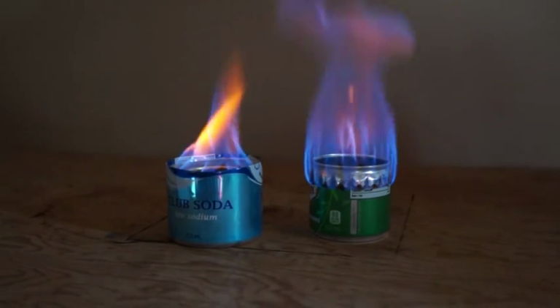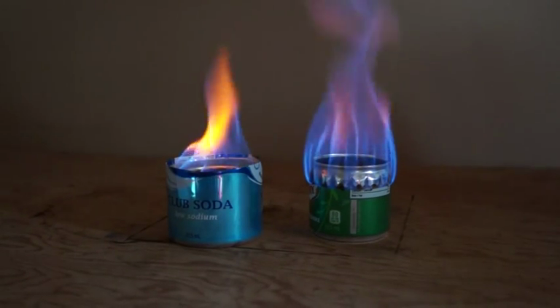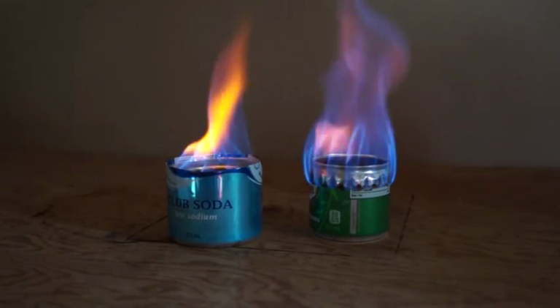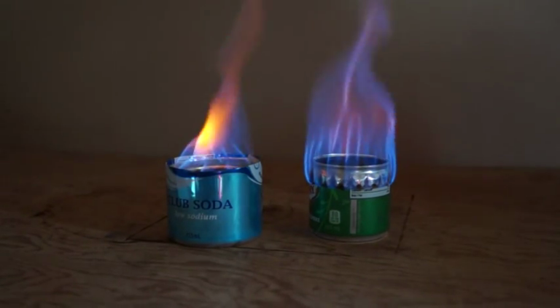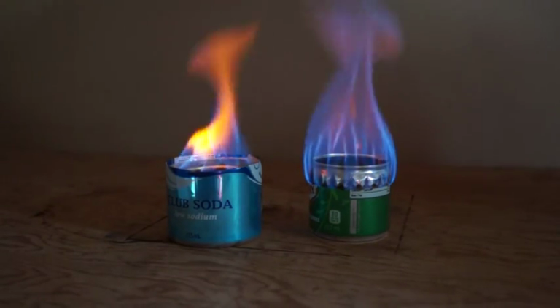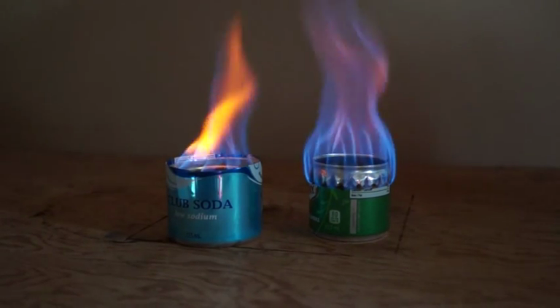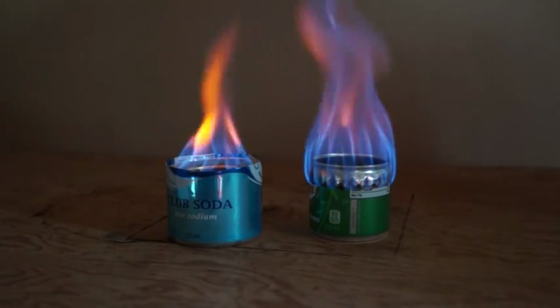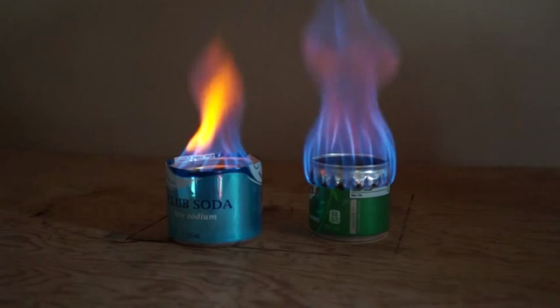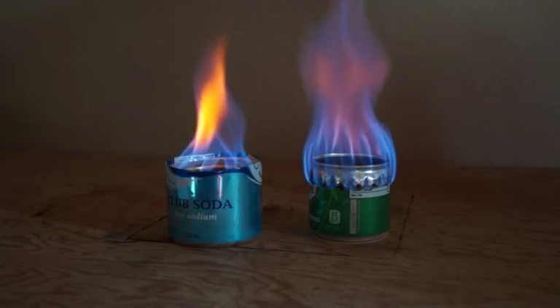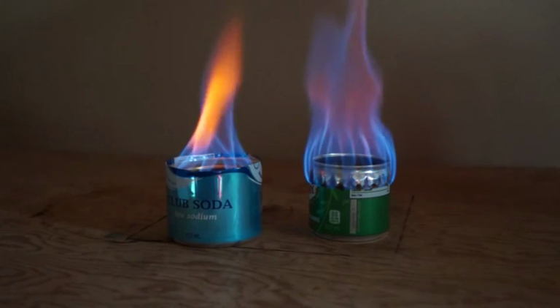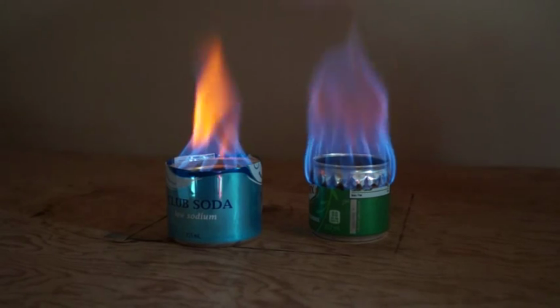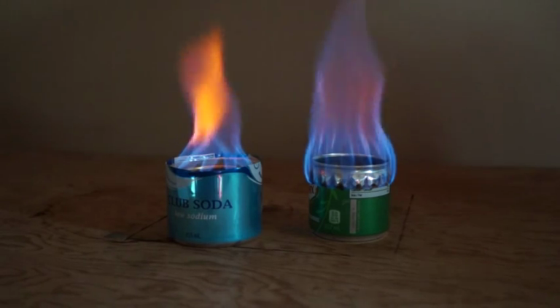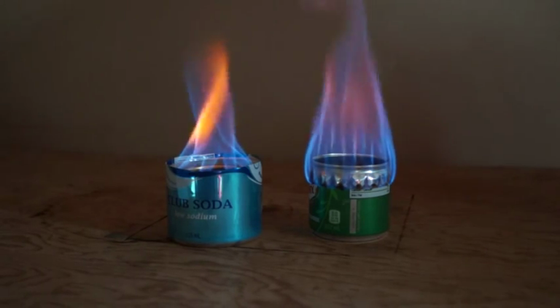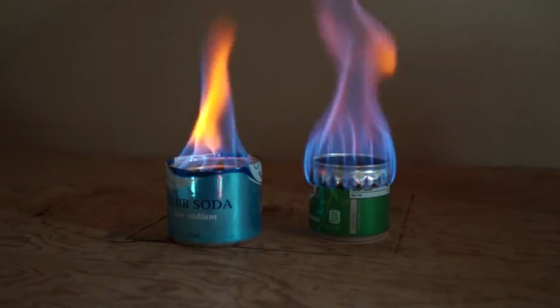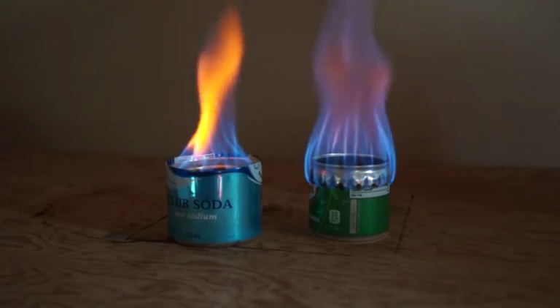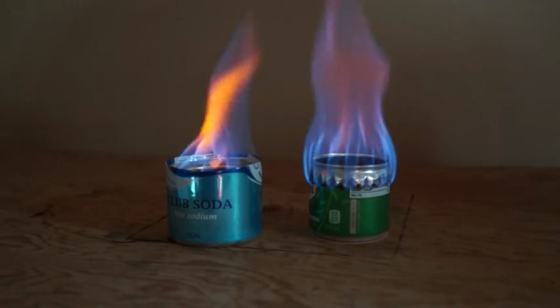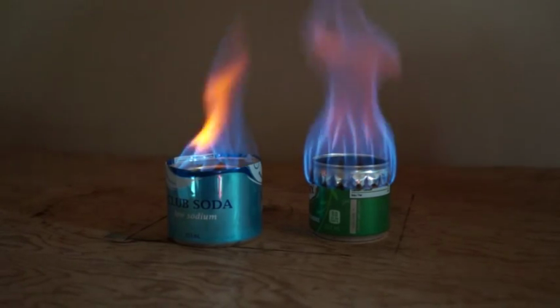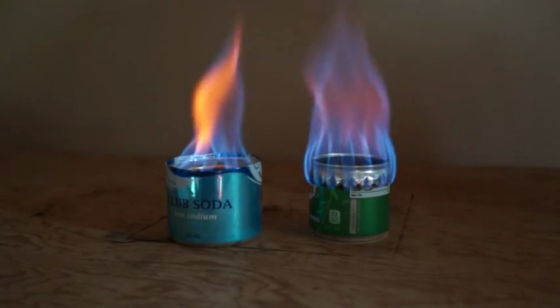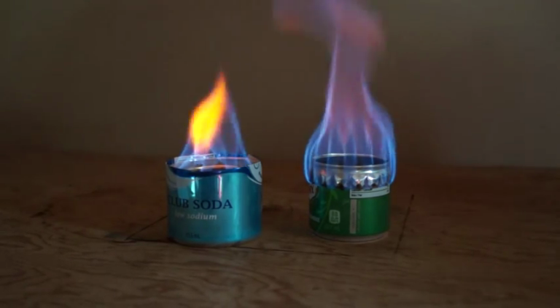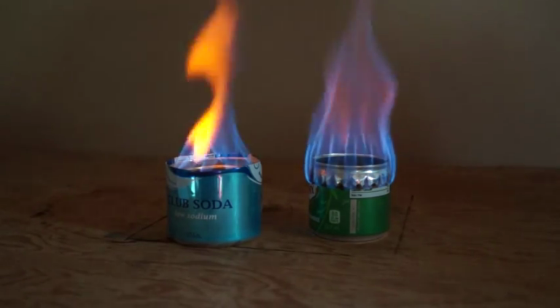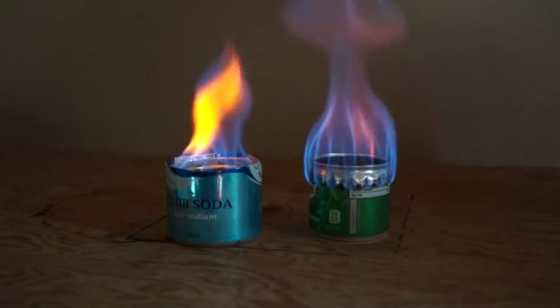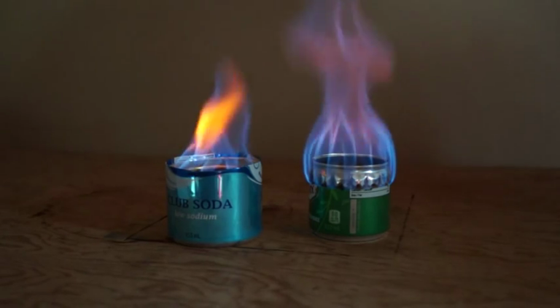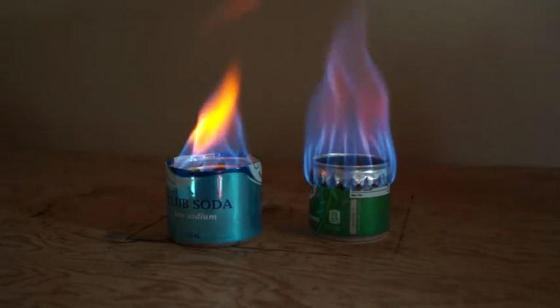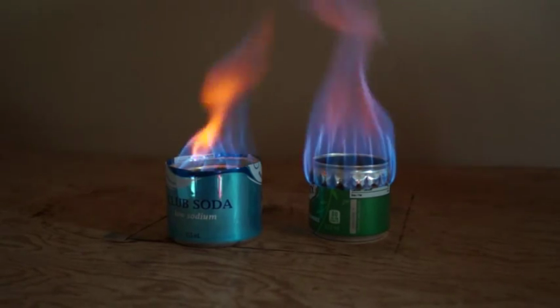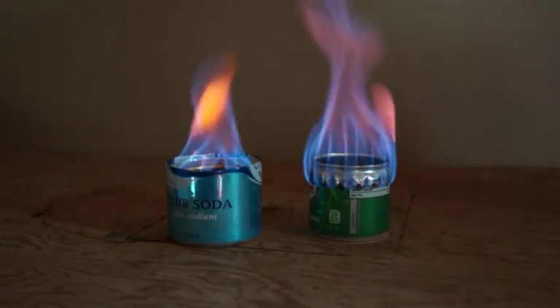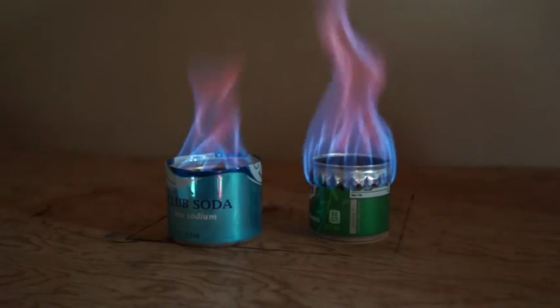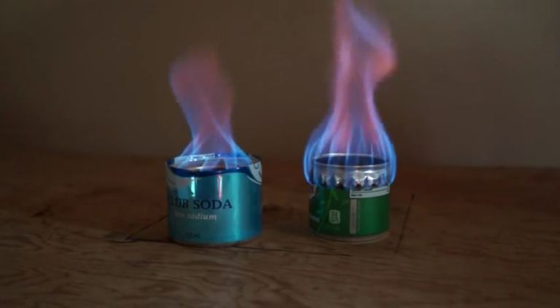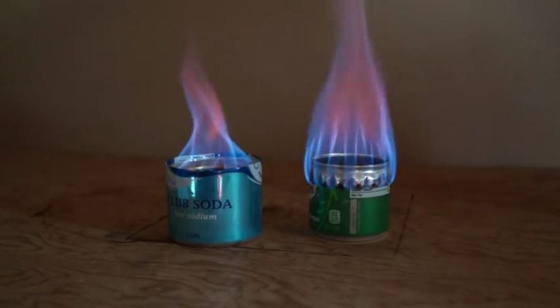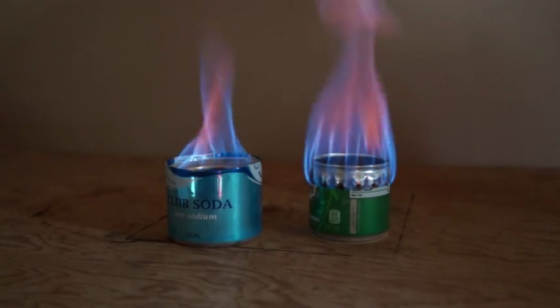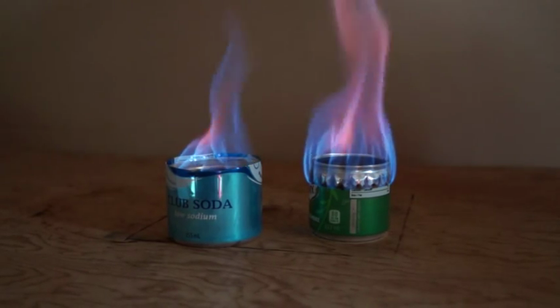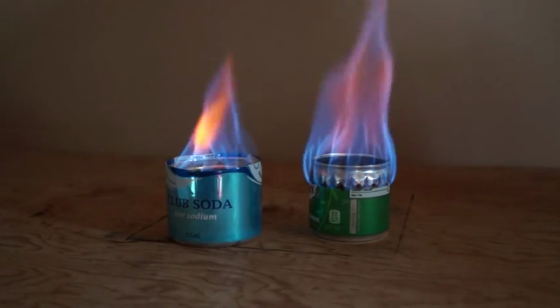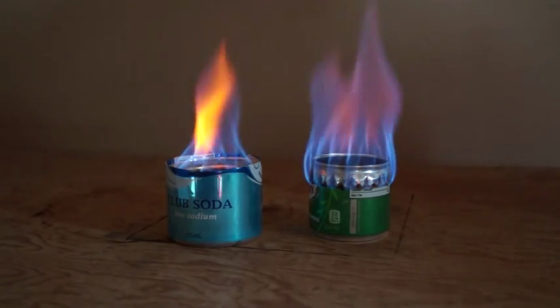It's an interesting stove because it produces a vortex and it keeps the flame centered on the middle of your pot, and supposedly makes it more efficient that way.